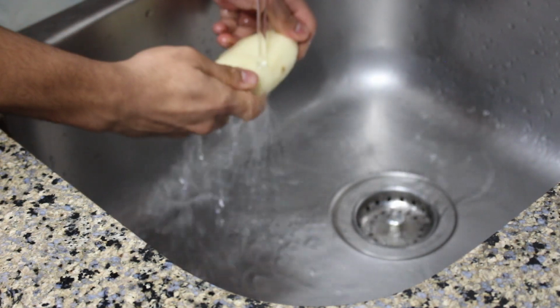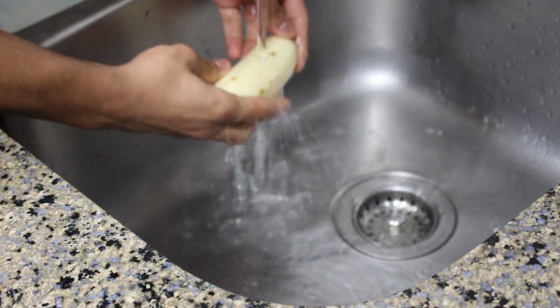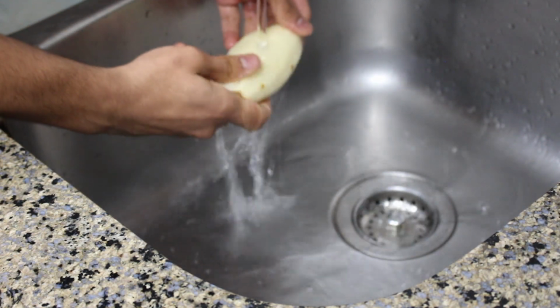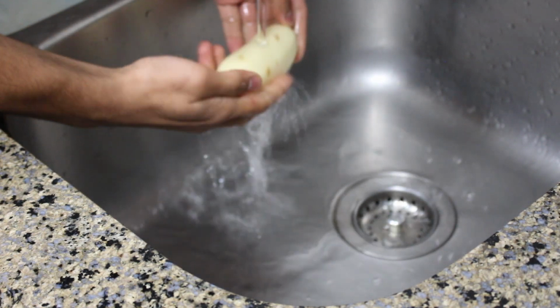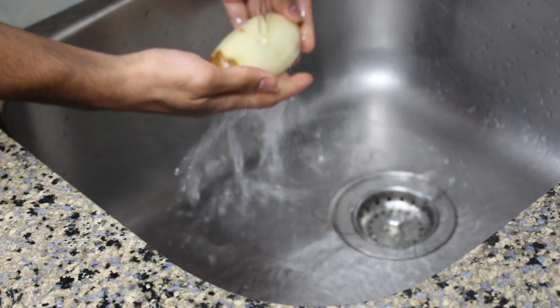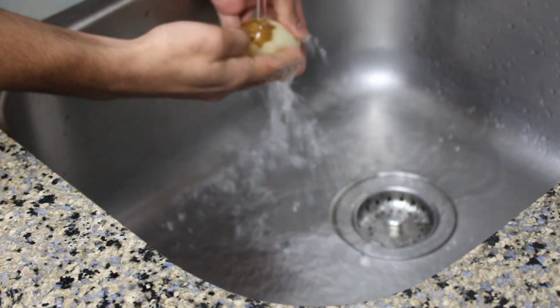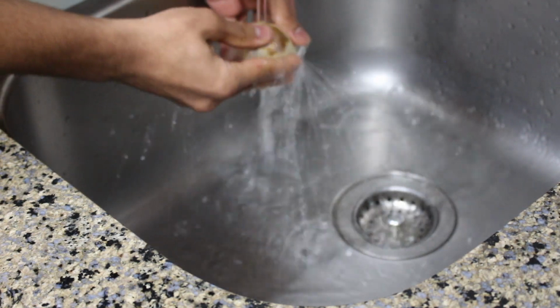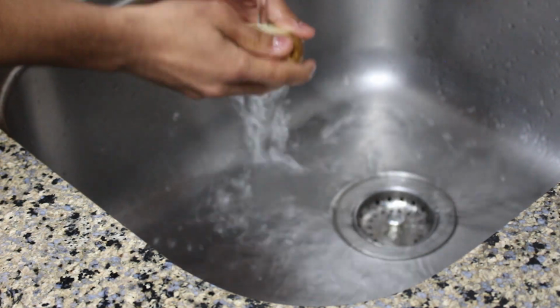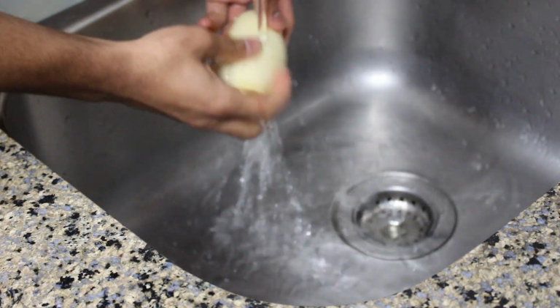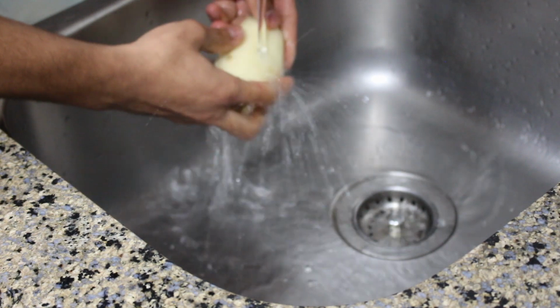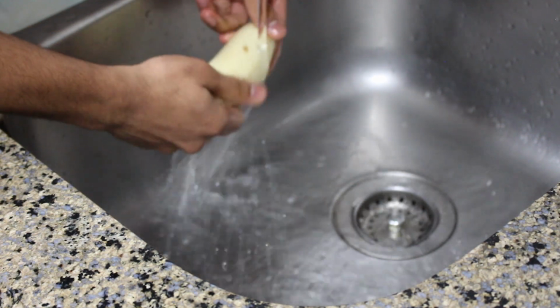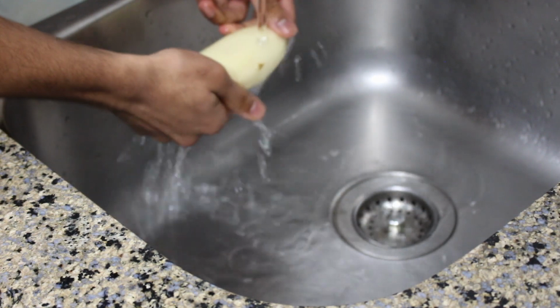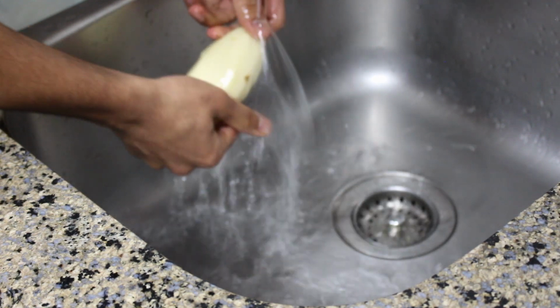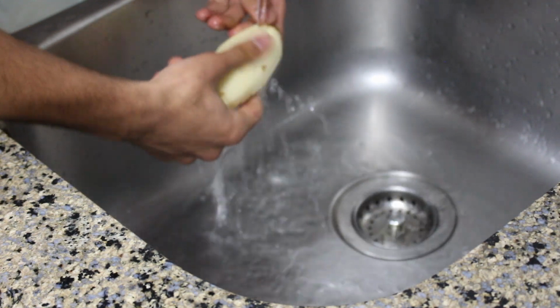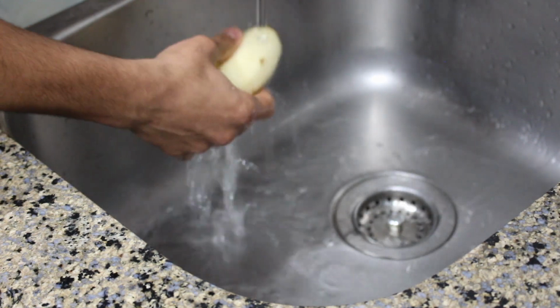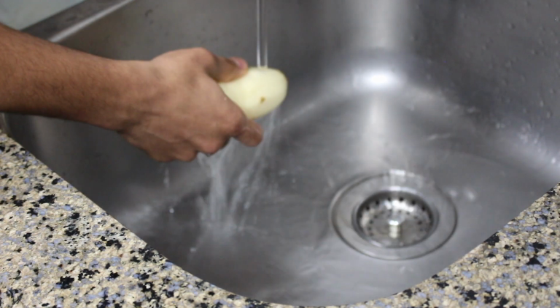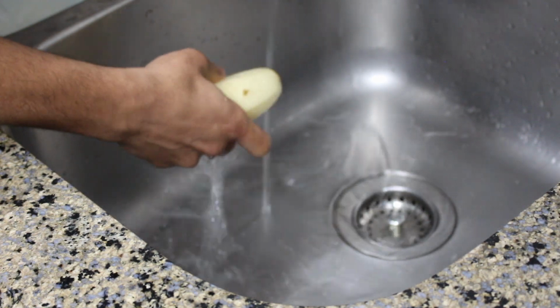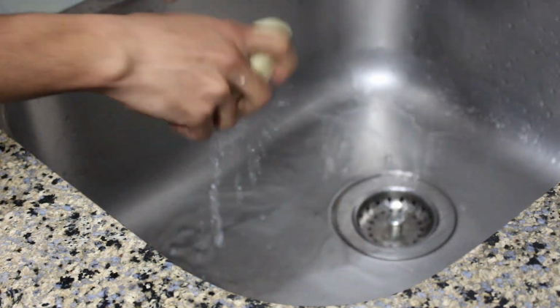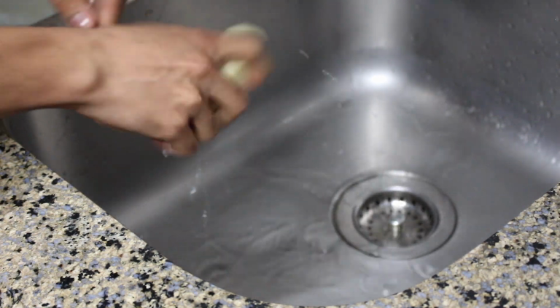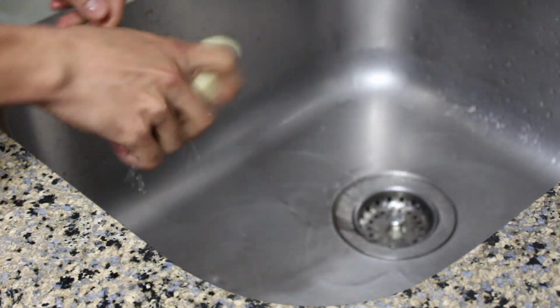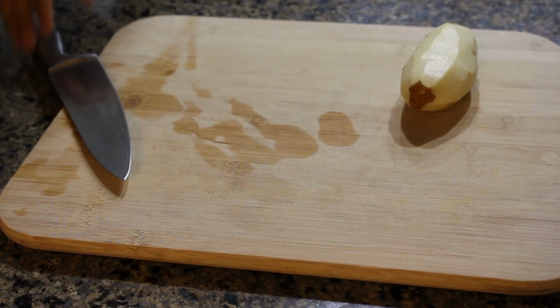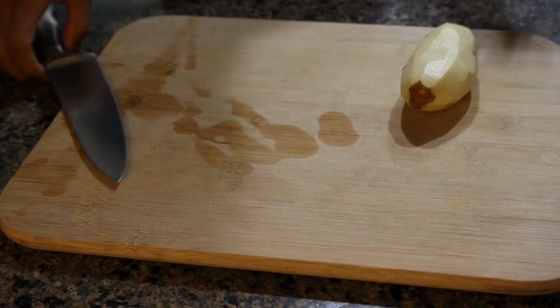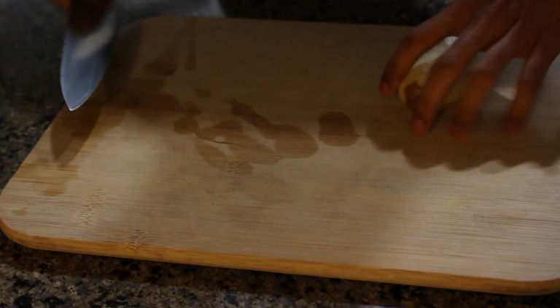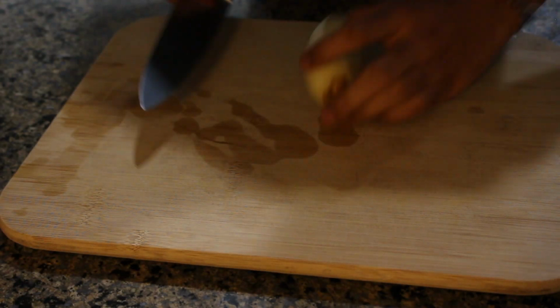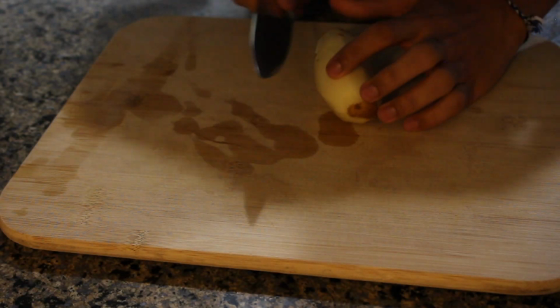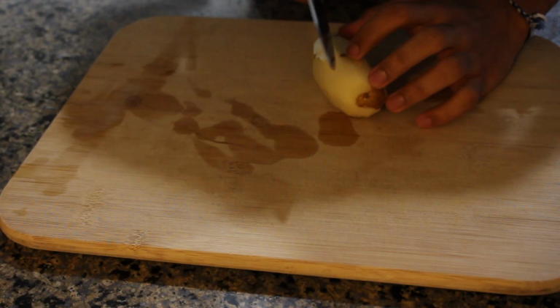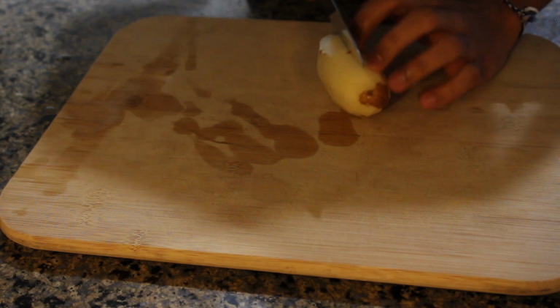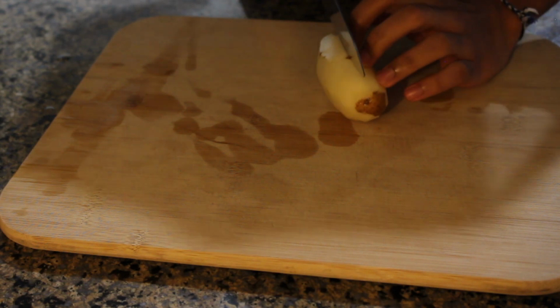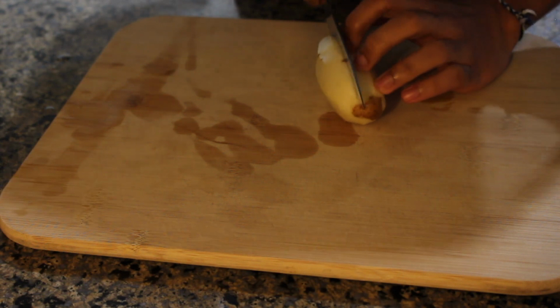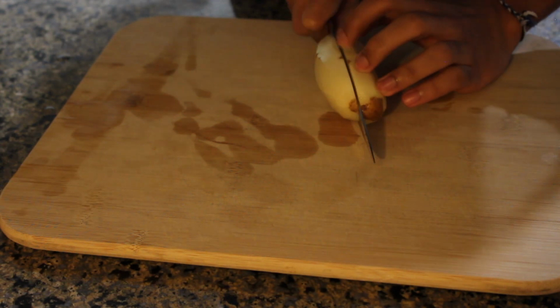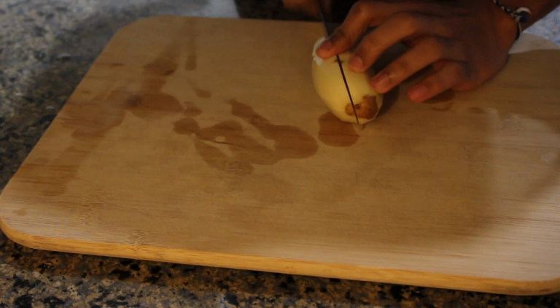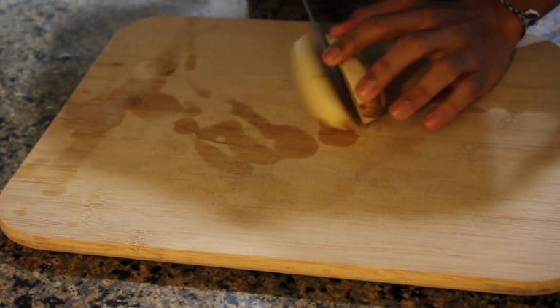Next we're going to wash the potatoes just to get rid of any dirt. I like to wash them after peeling so there's a little bit more grip while peeling, and you only have to do the washing step once.